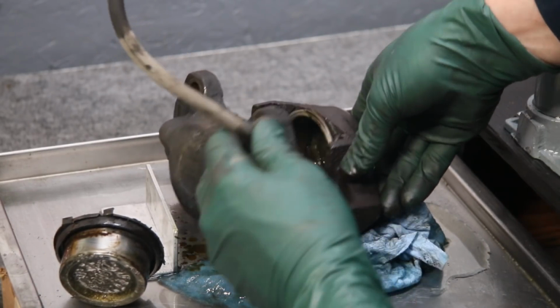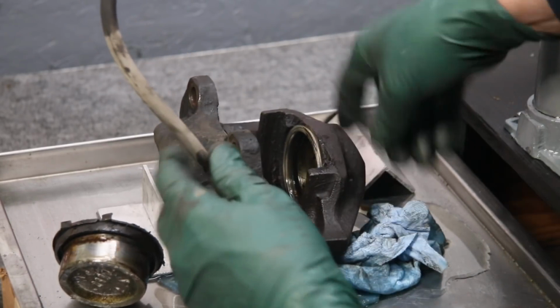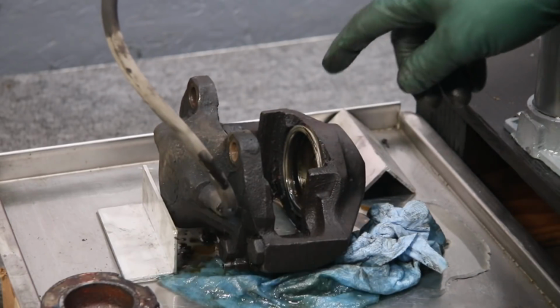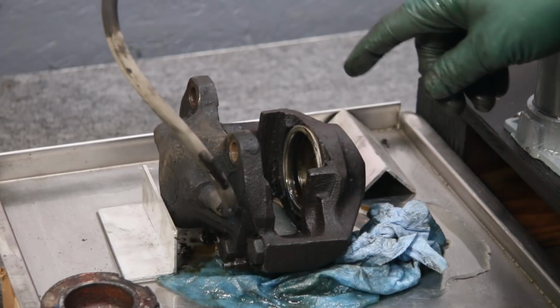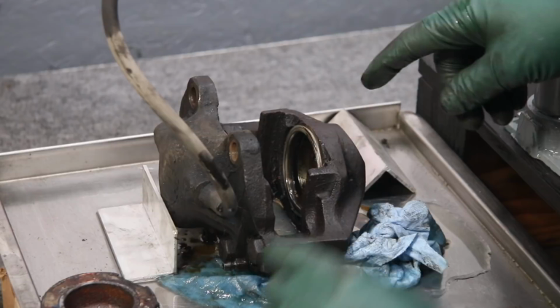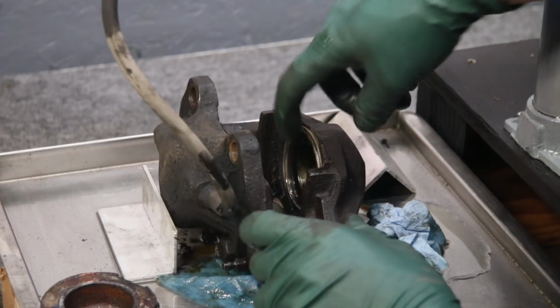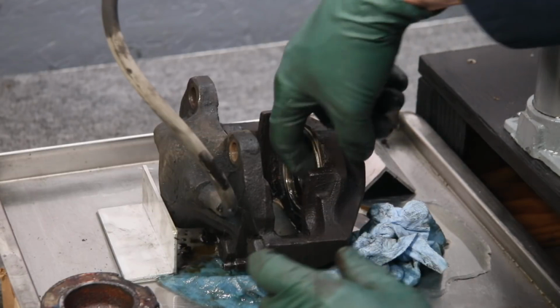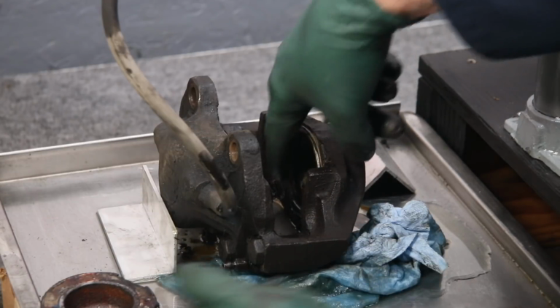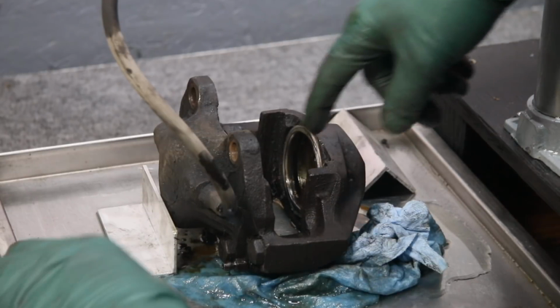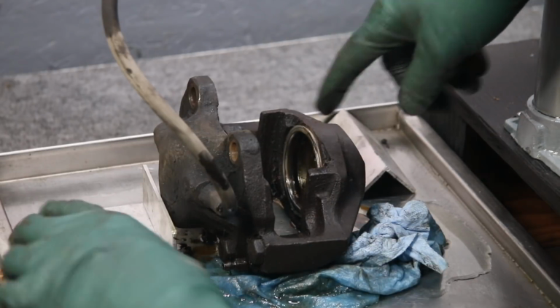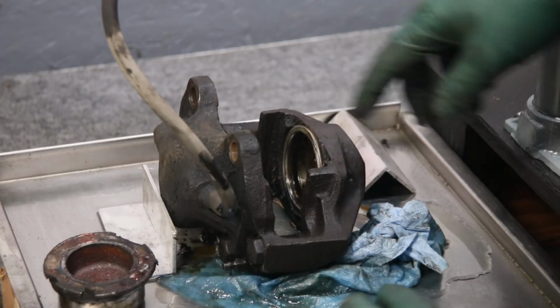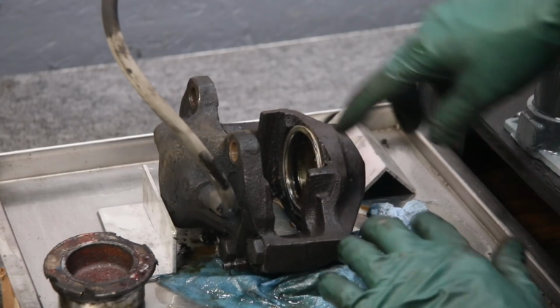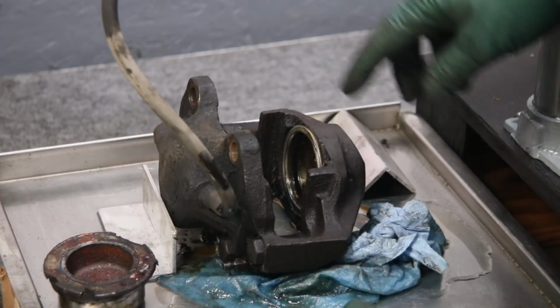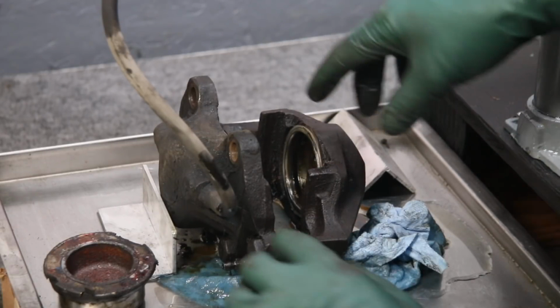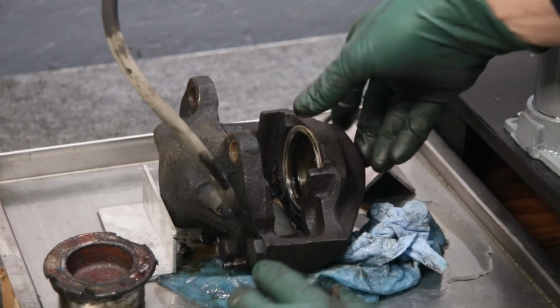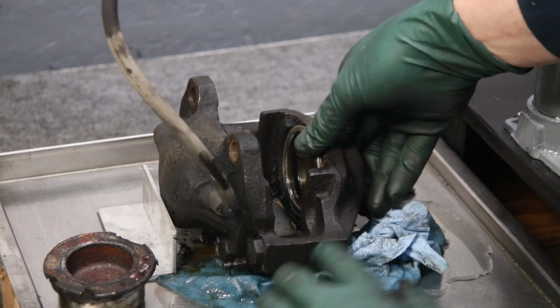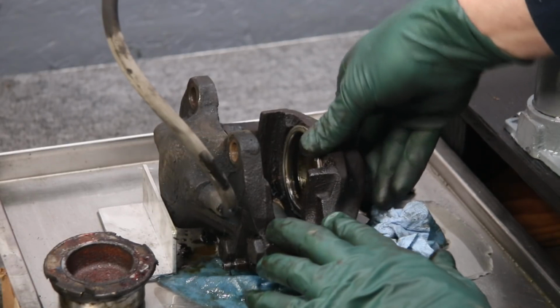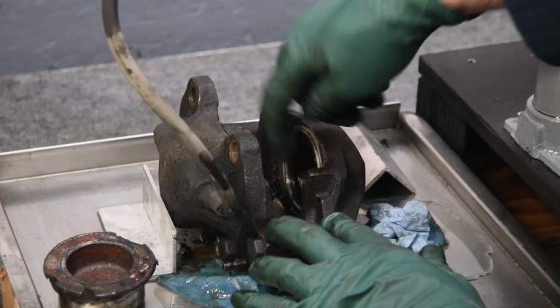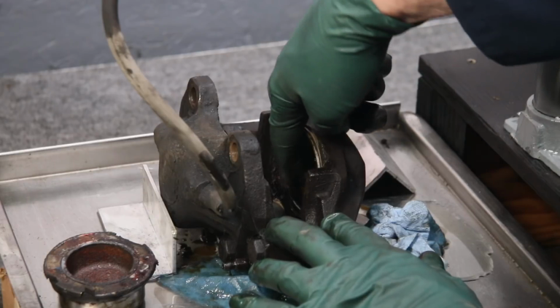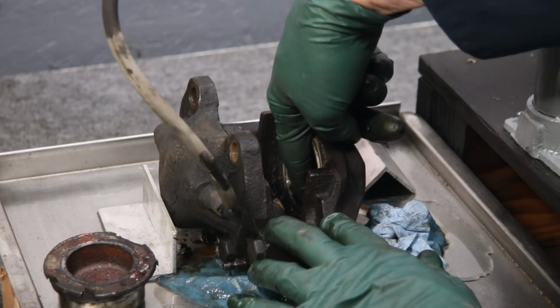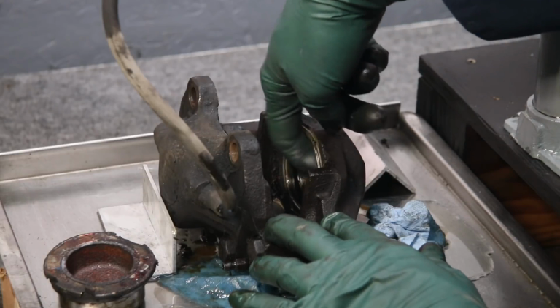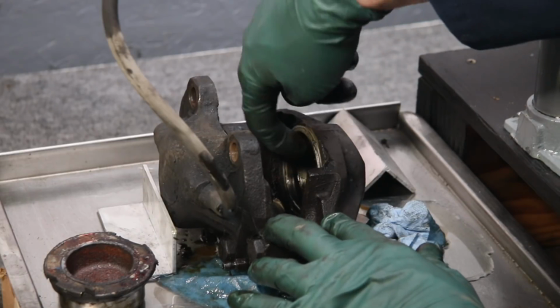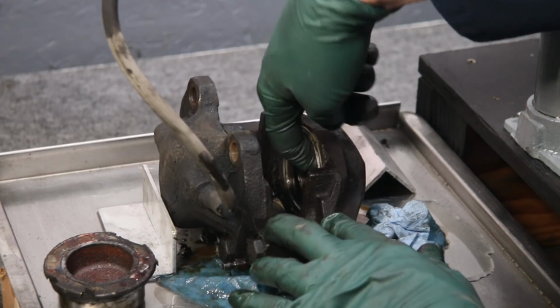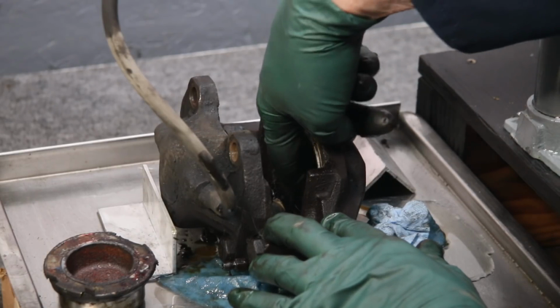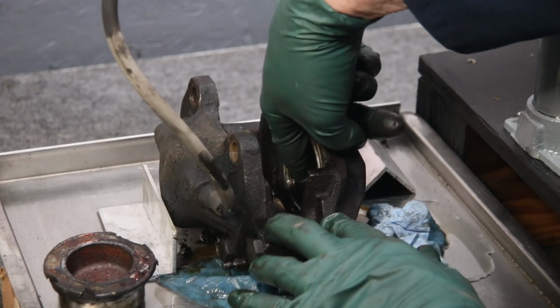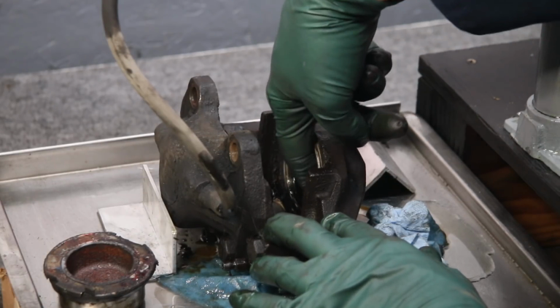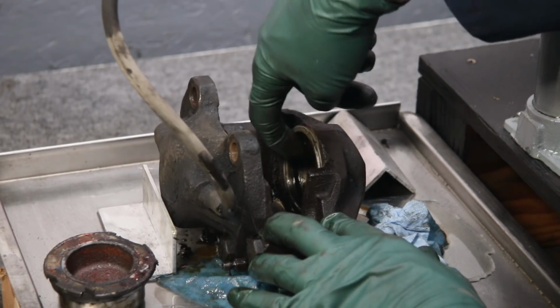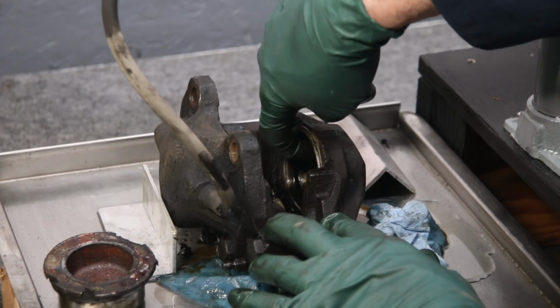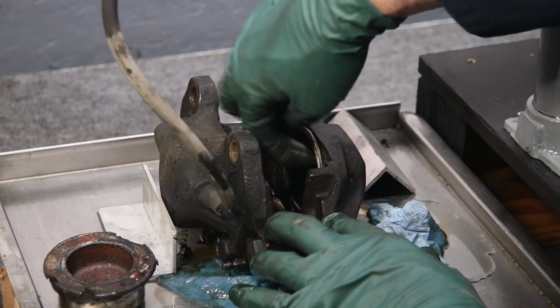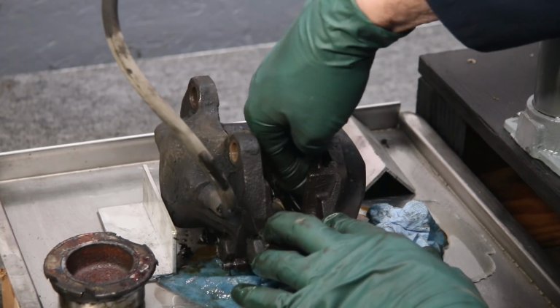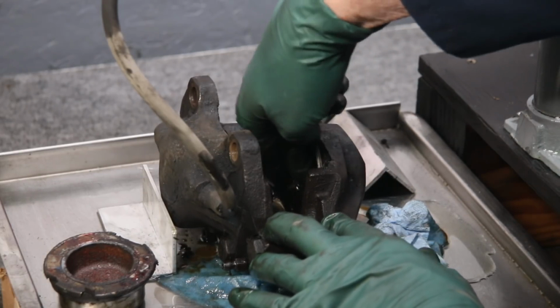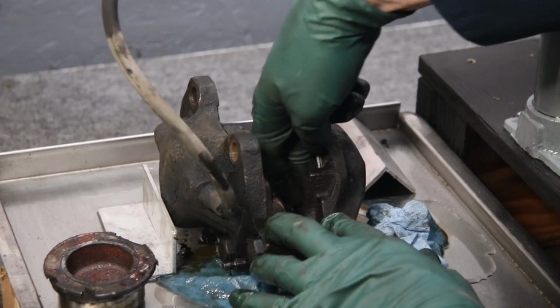I'm going to get some Scotch-Brite pad and clean these two up. We'll come back, and this will be the true test — whether or not we've got any severe pitting in the bore on this side of the caliper.